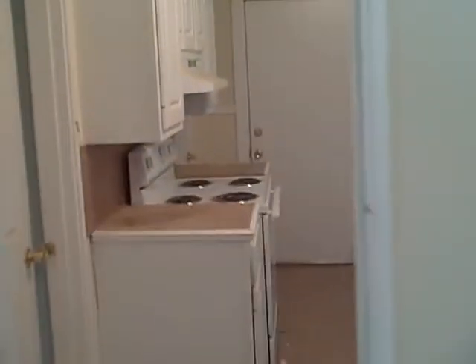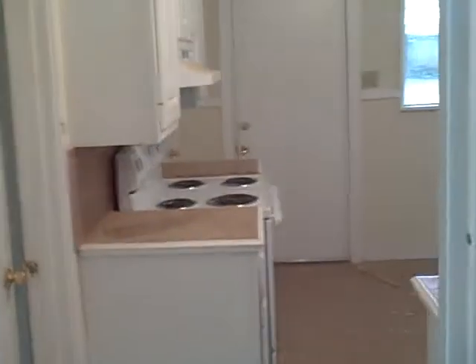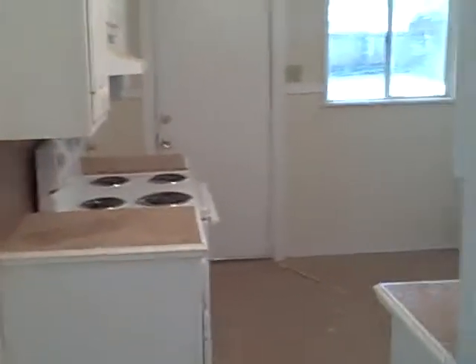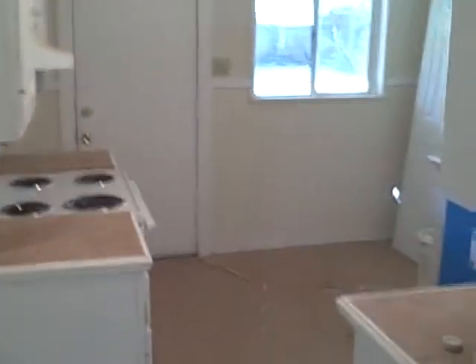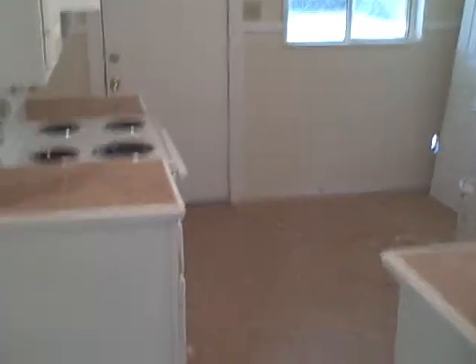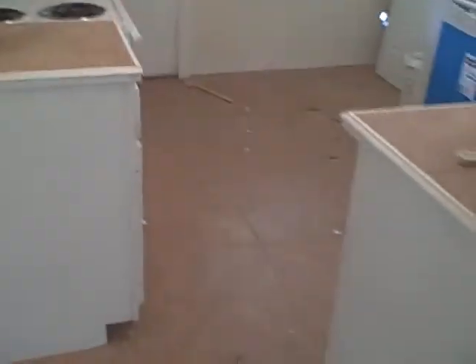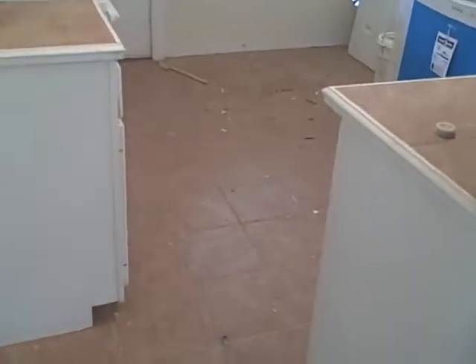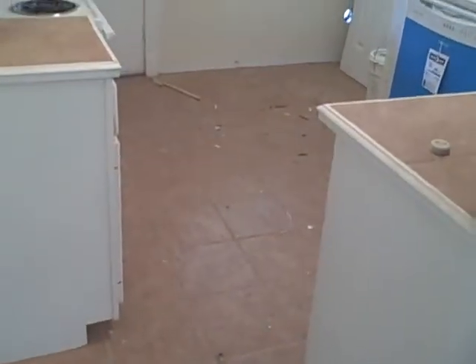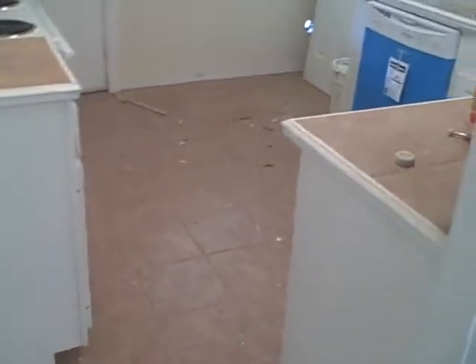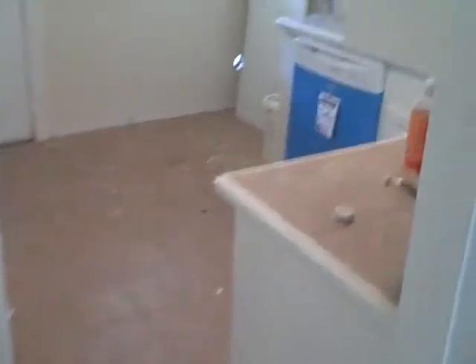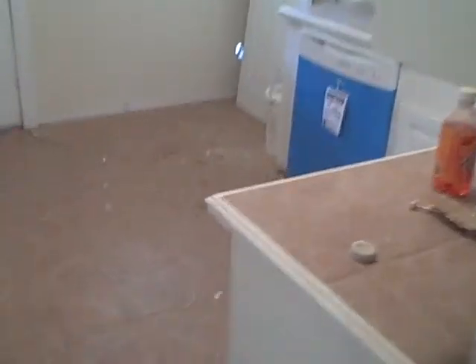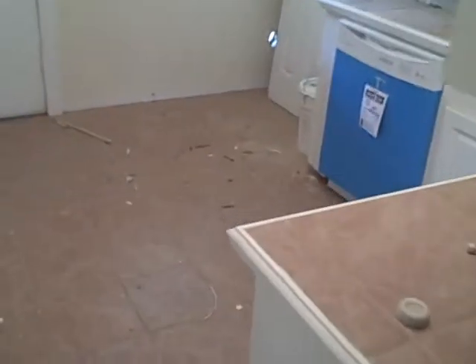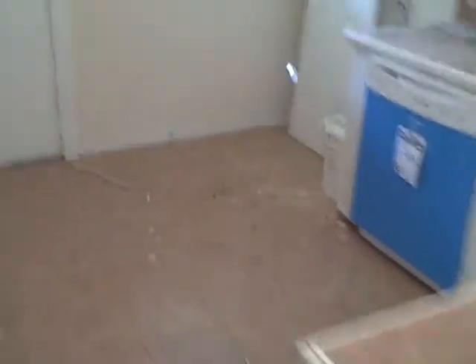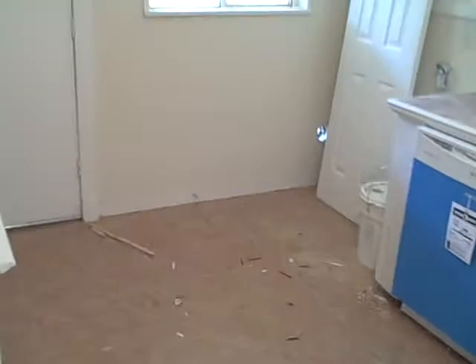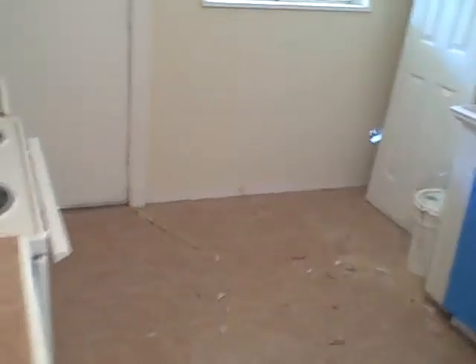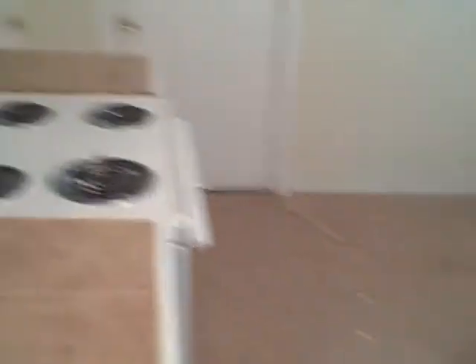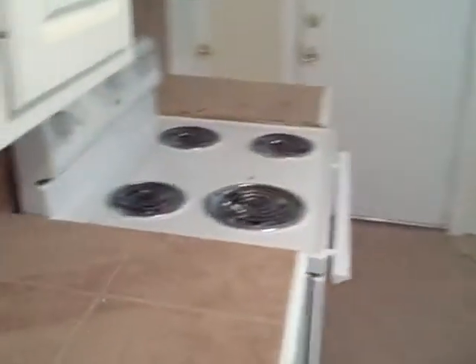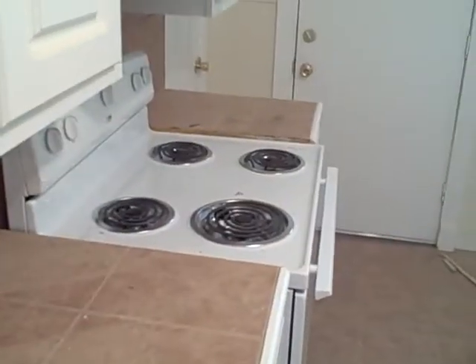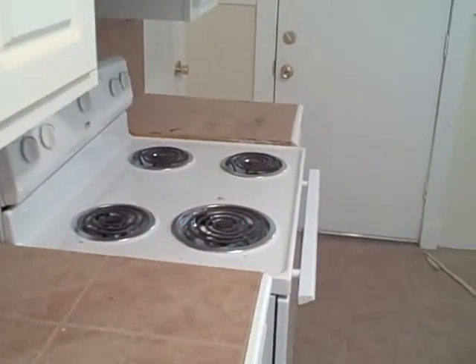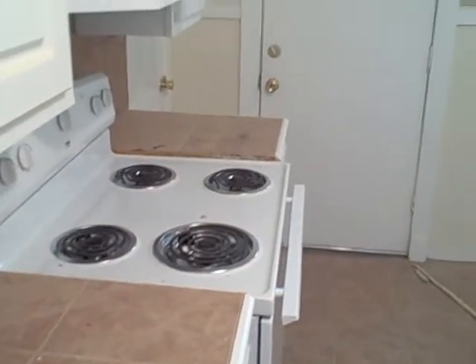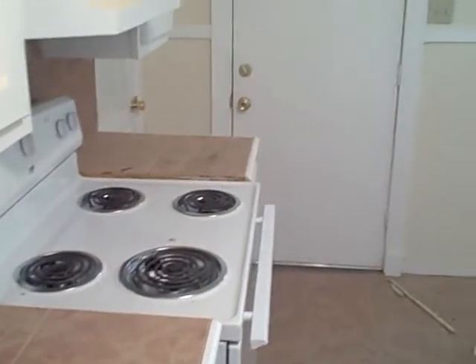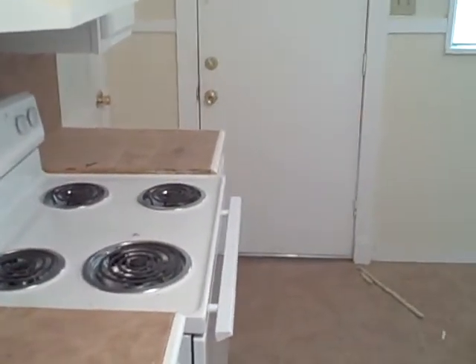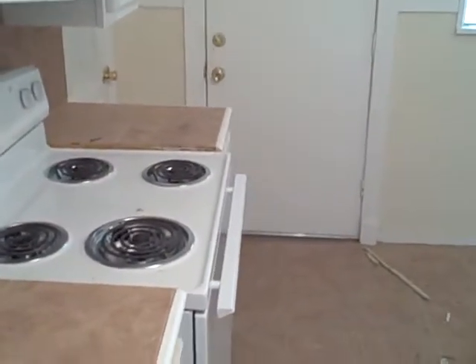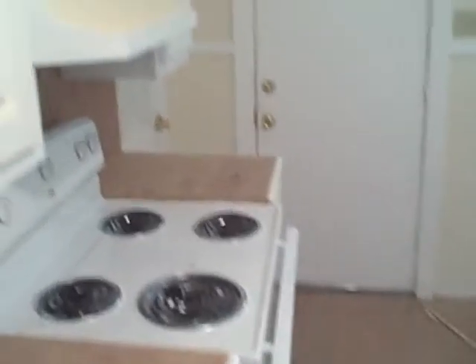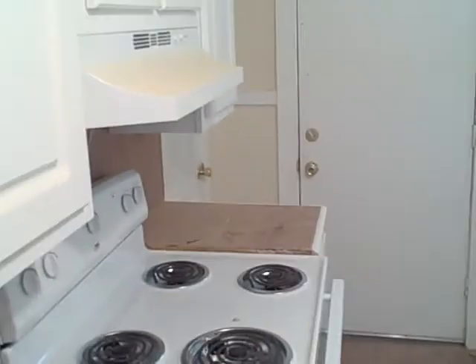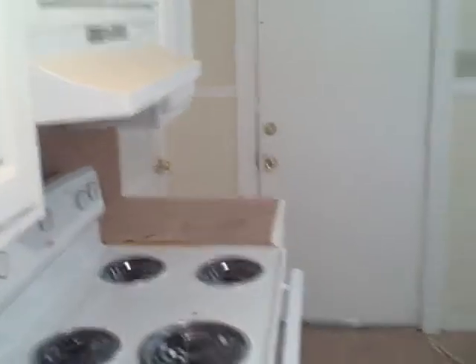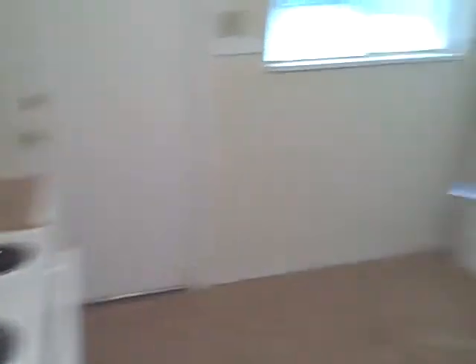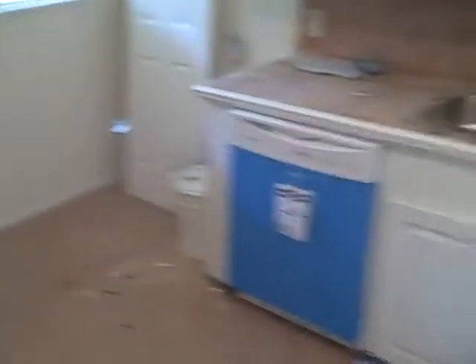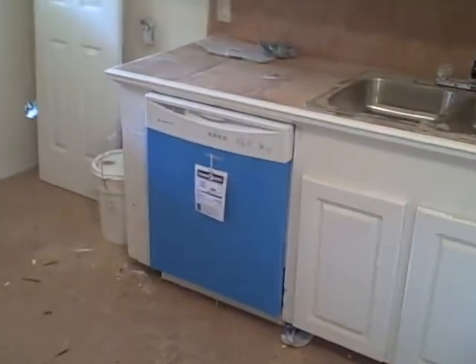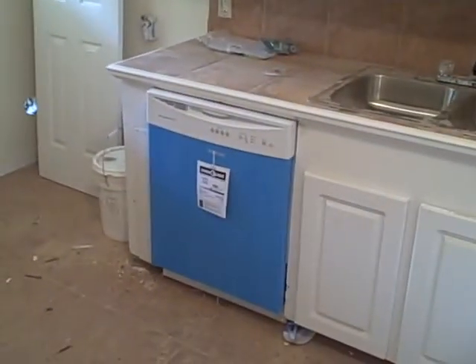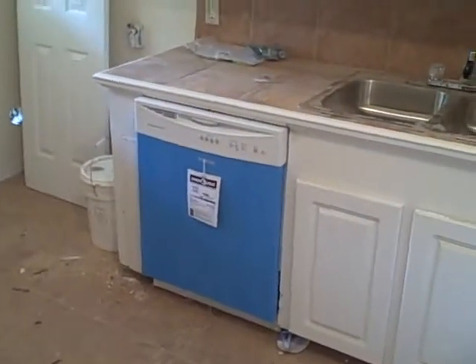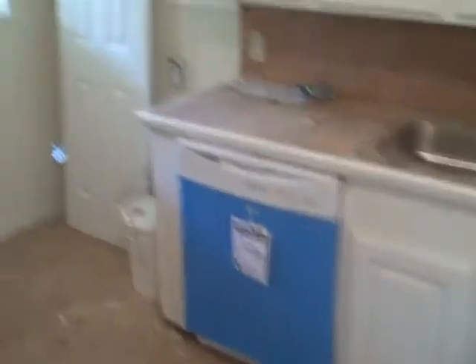The kitchen does have brand new ceramic tile on the kitchen floors as well as the countertops. We're putting in brand new appliances — that would be the range, the vent hood, and the brand new dishwasher.